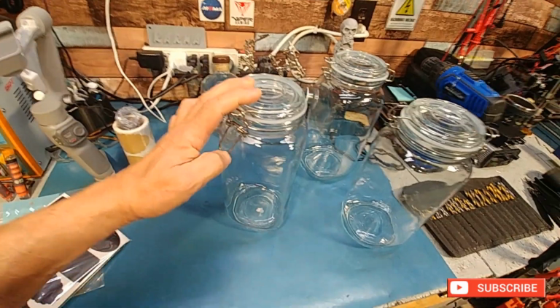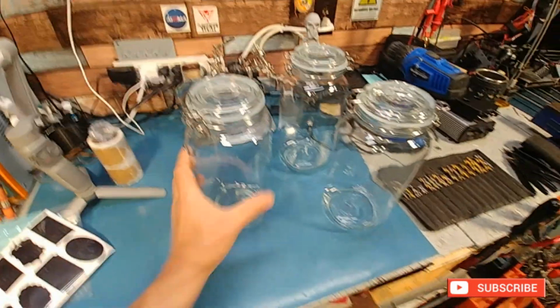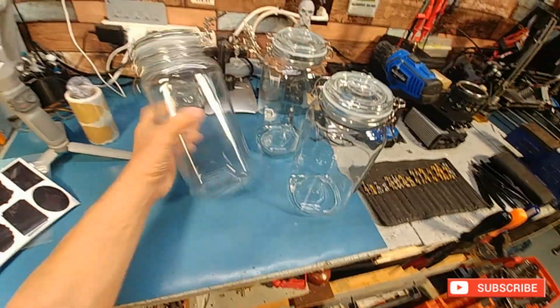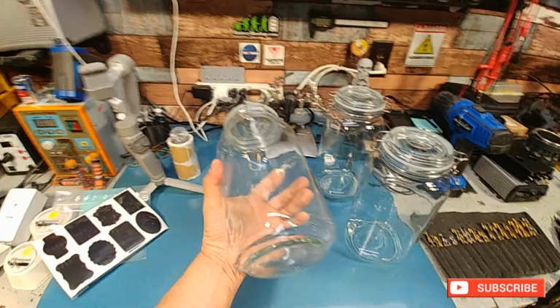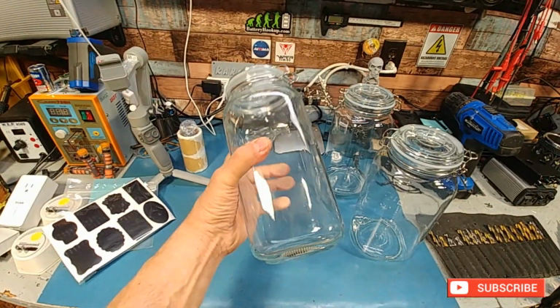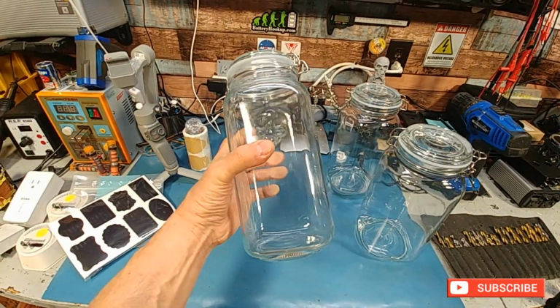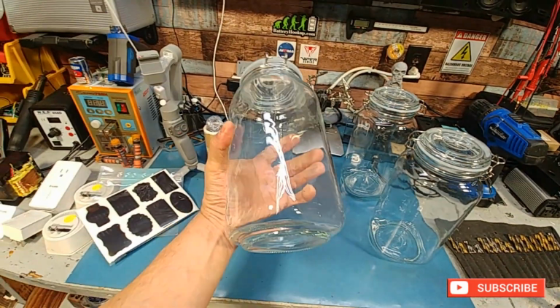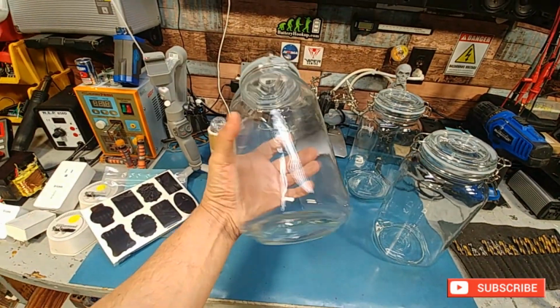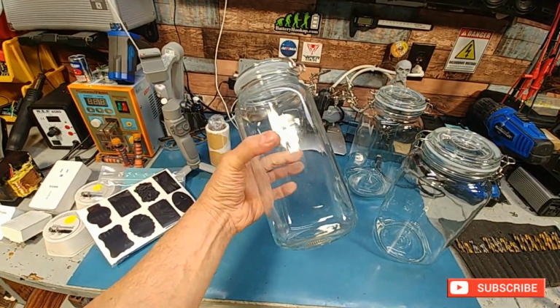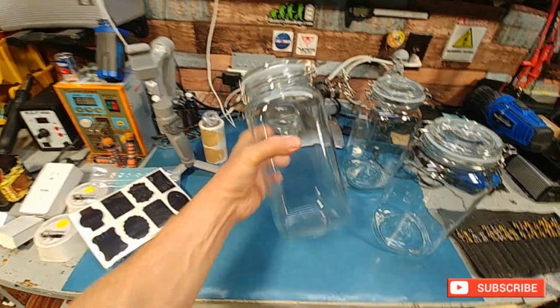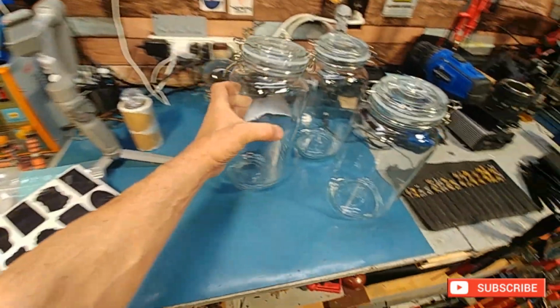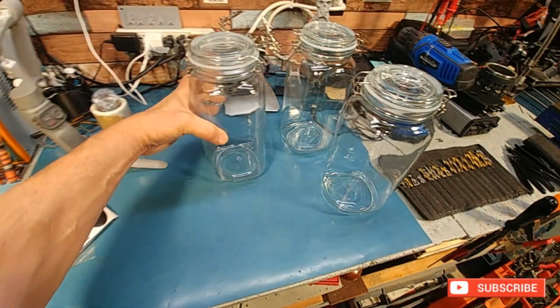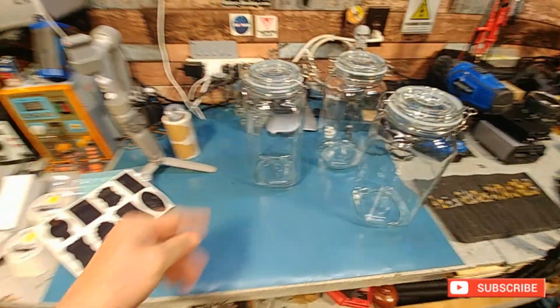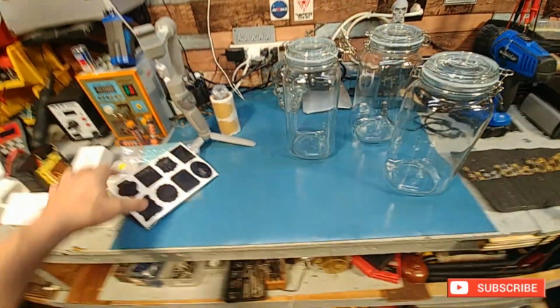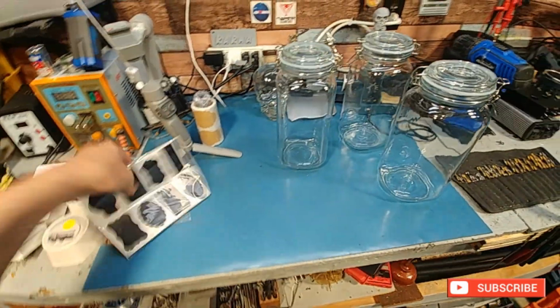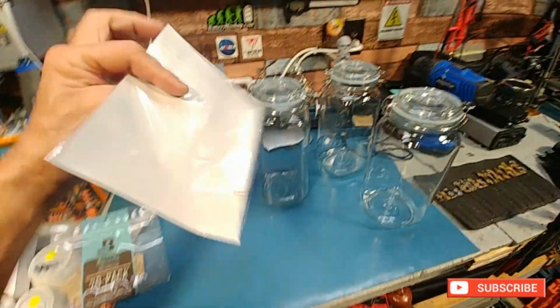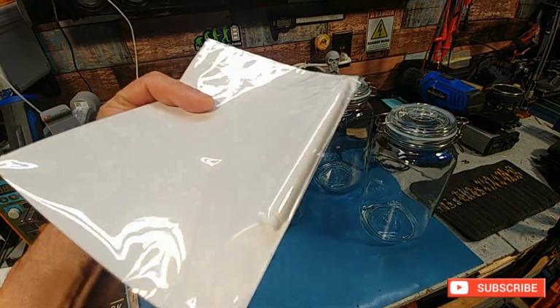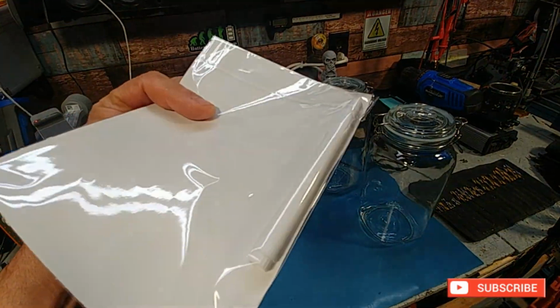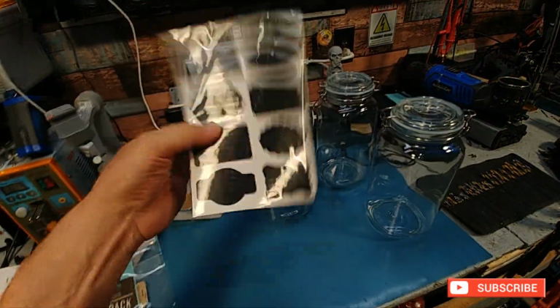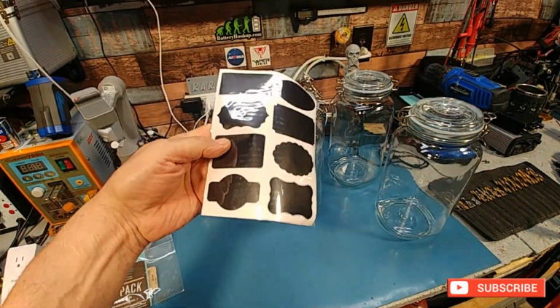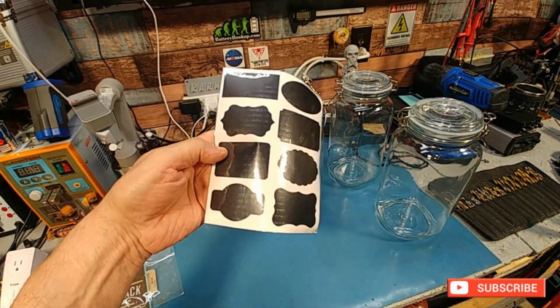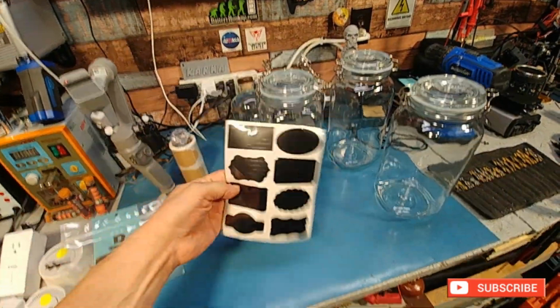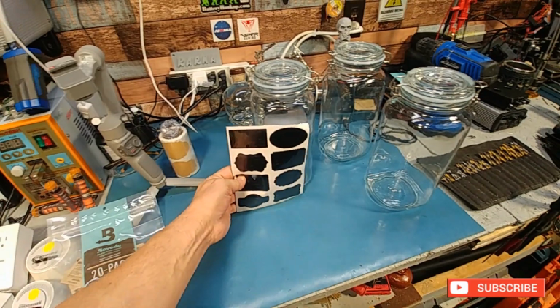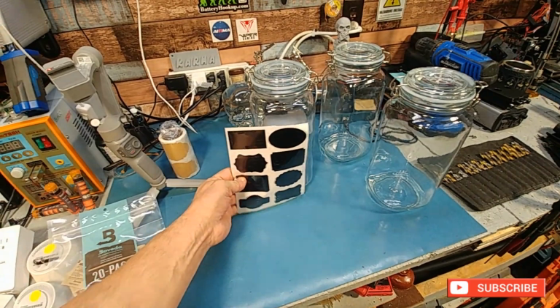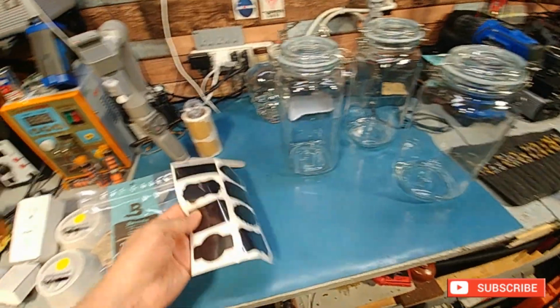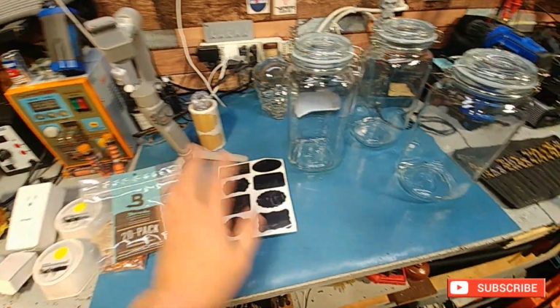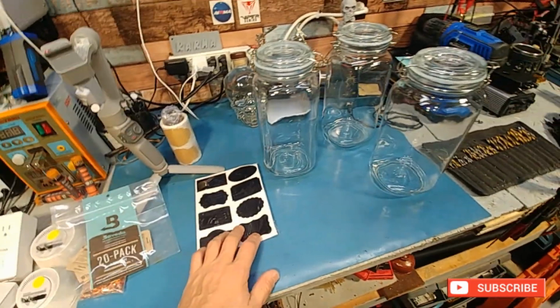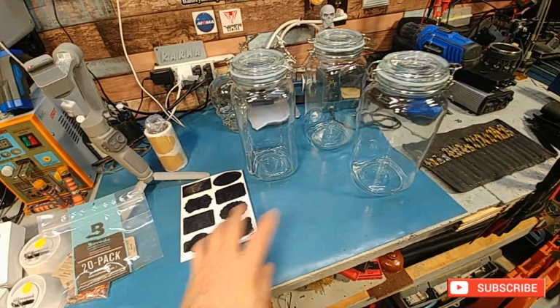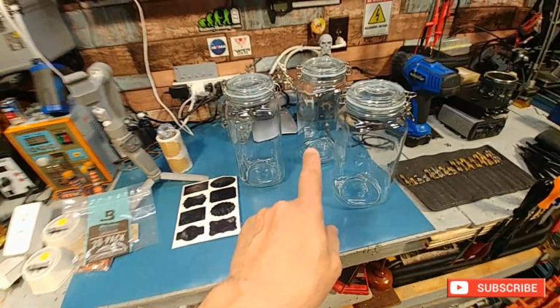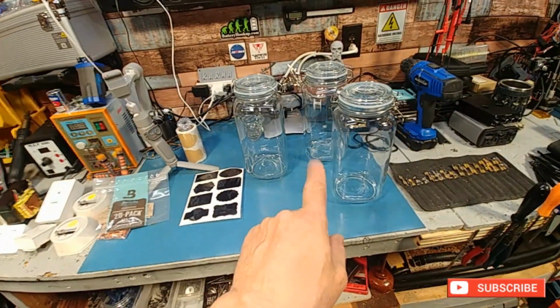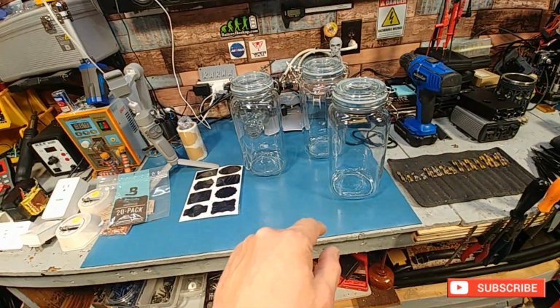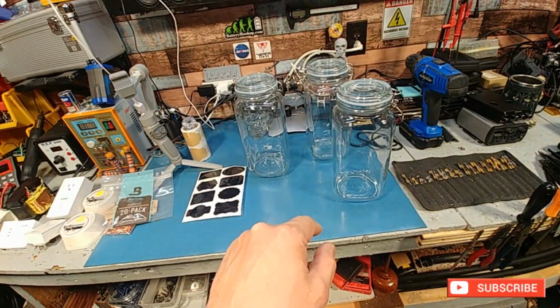You can get a whole box of cereal in this thing pretty easily. It also comes with a white pen and some black stickers. The packing is pretty good on this too.